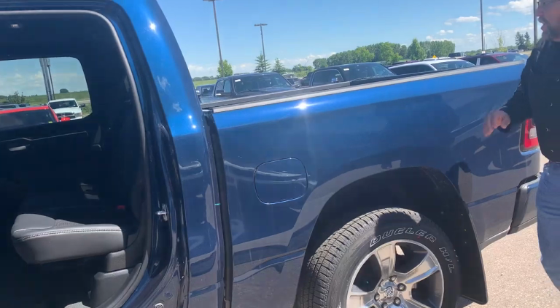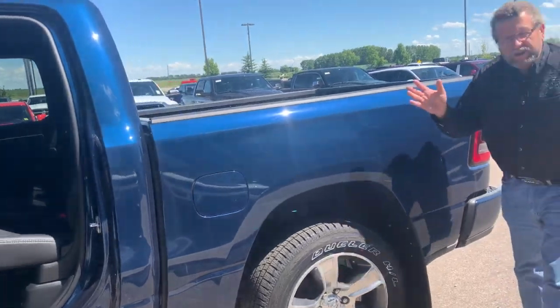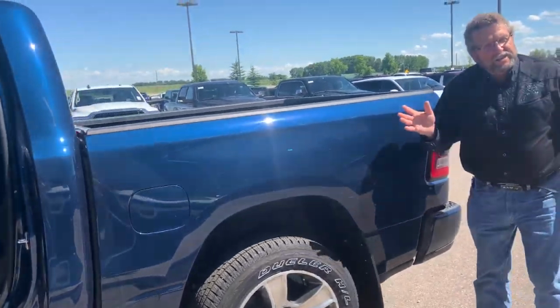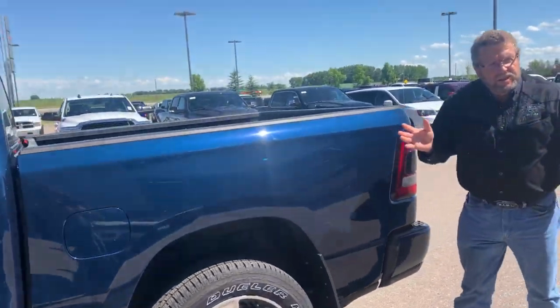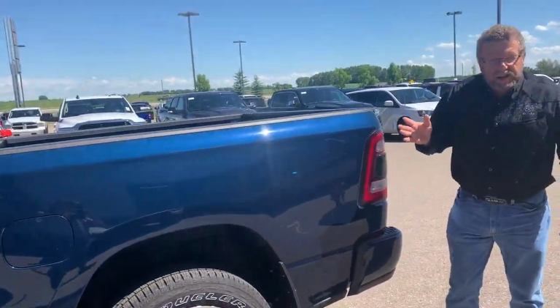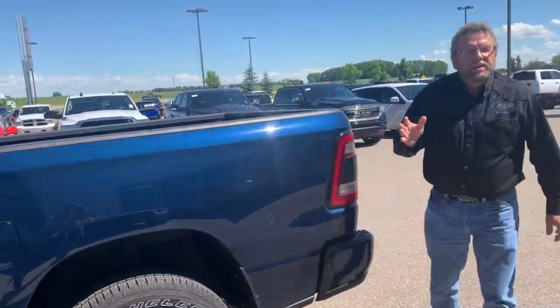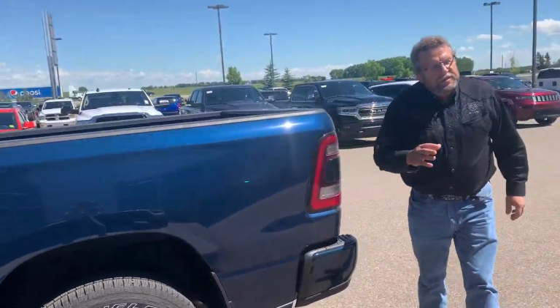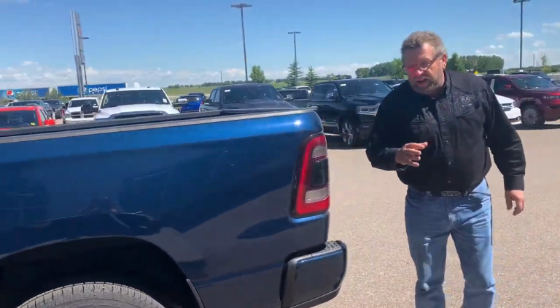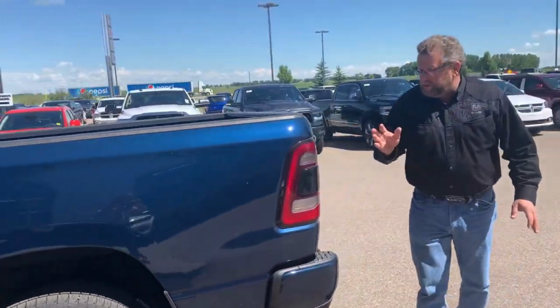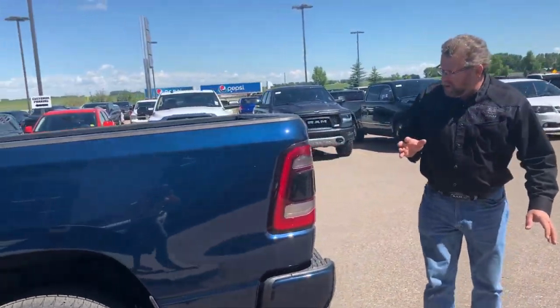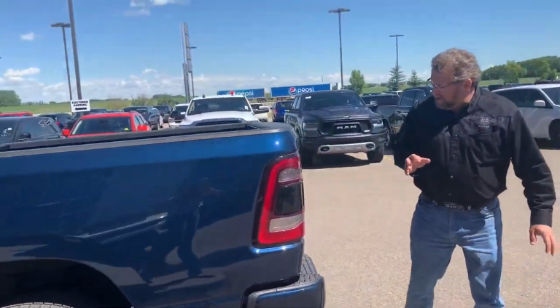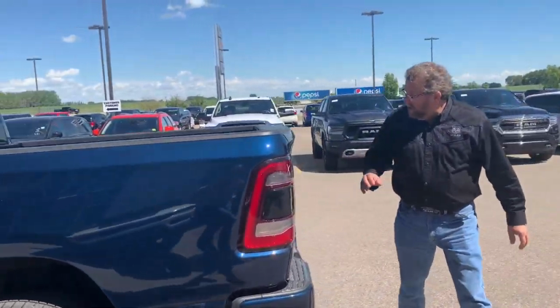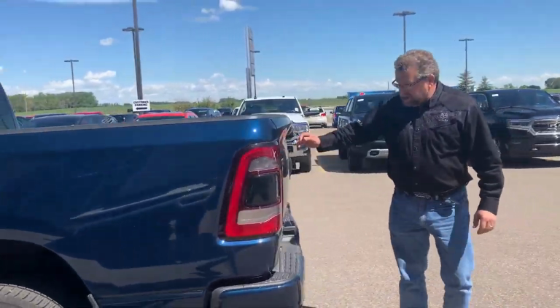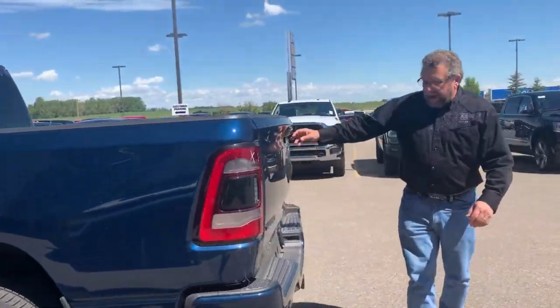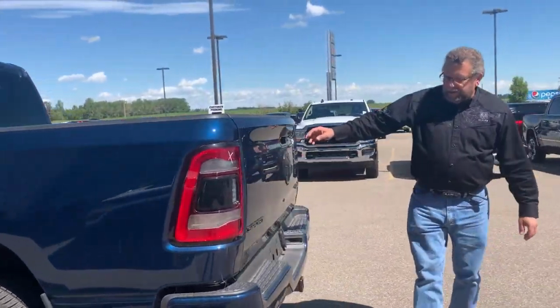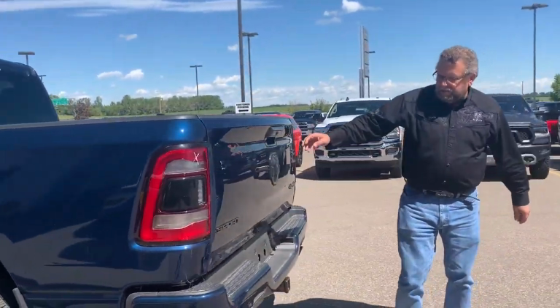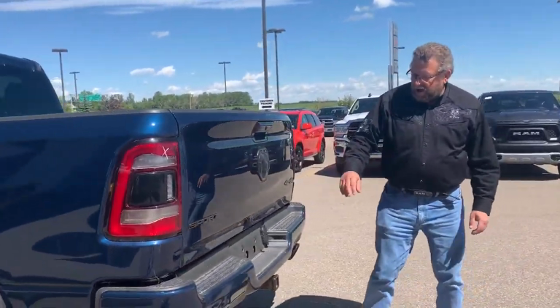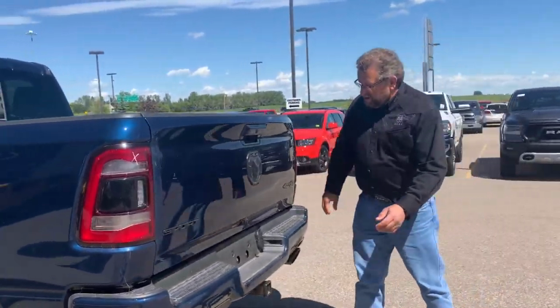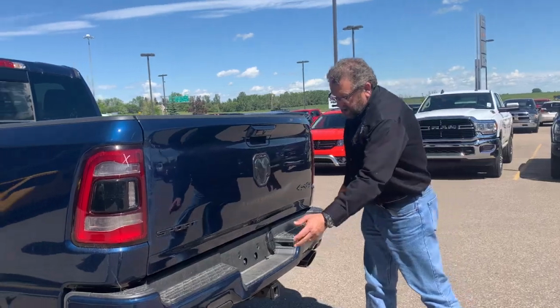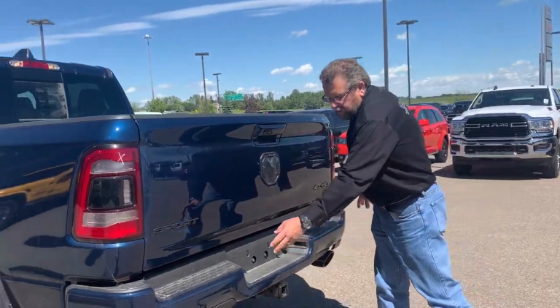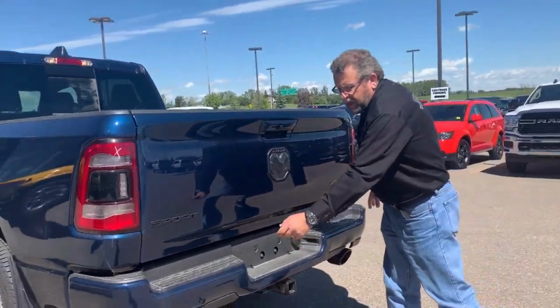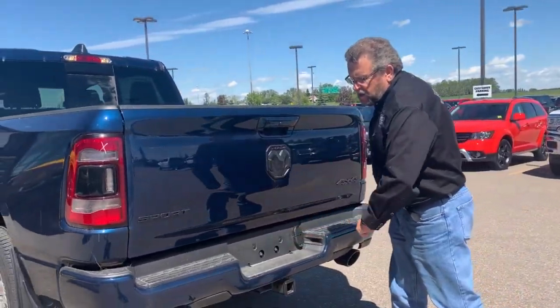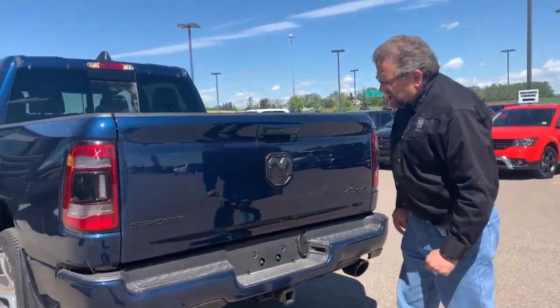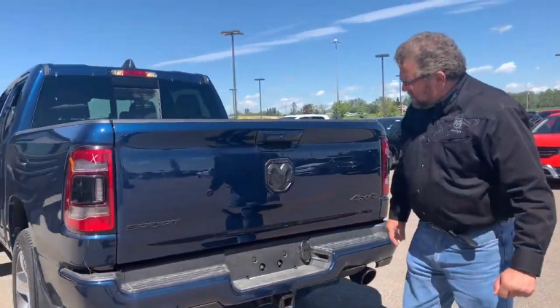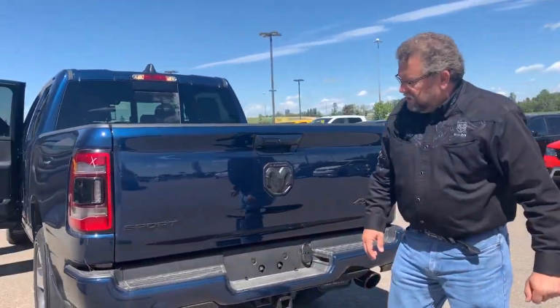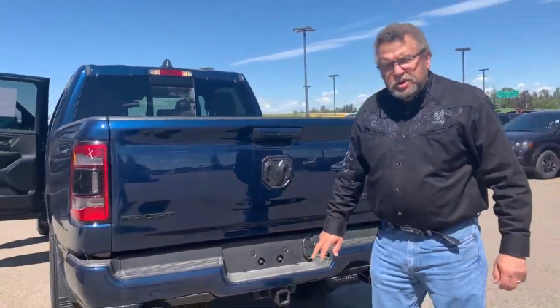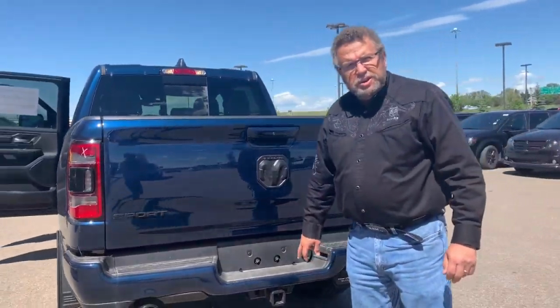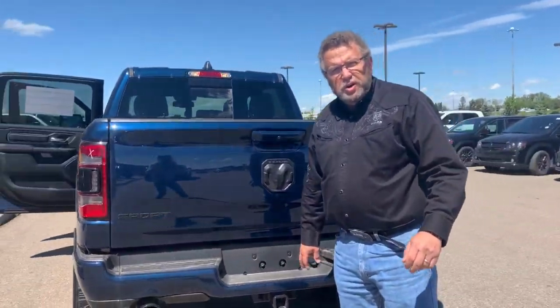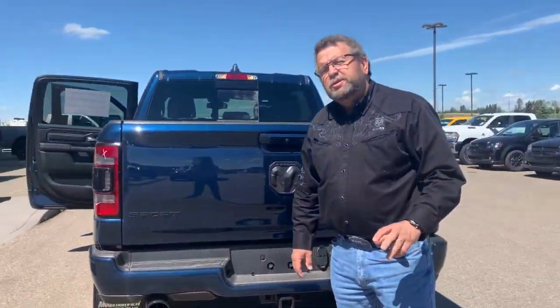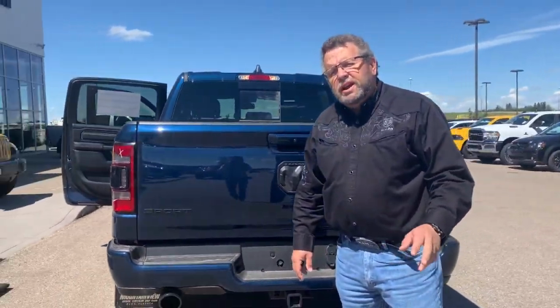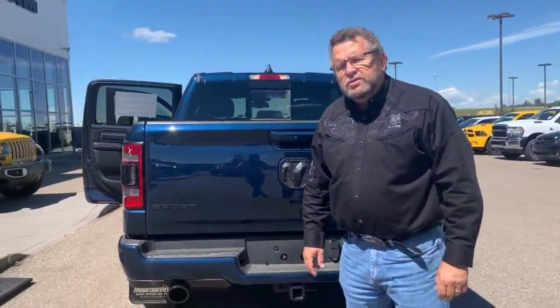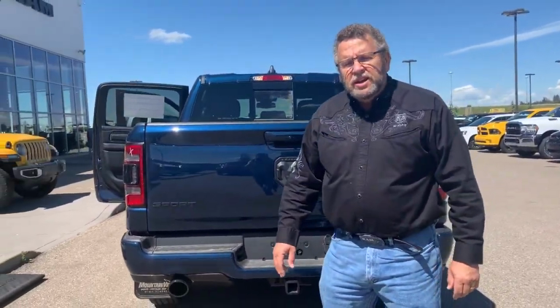Regular gas on these 1500s, which is perfect. It's got the backup sensor as well, the black exhaust tips, trailer tow, 3.92 gears.